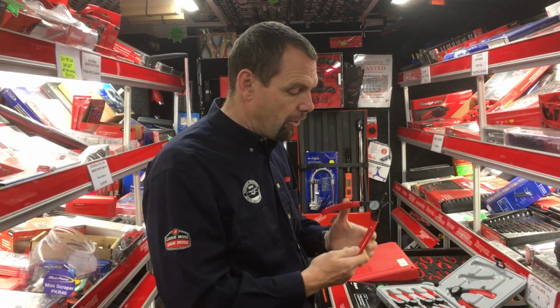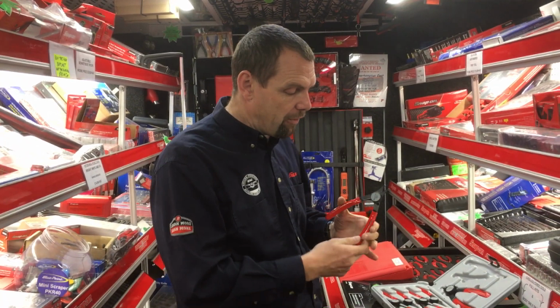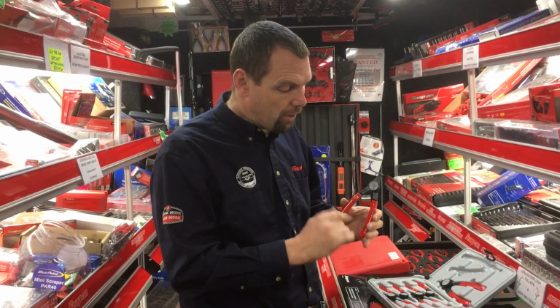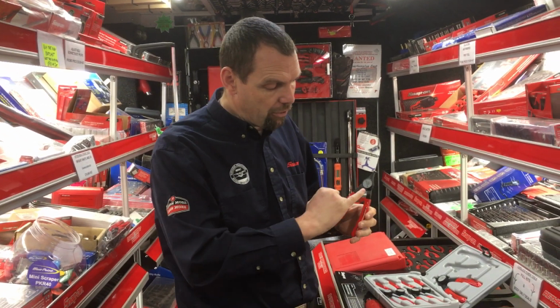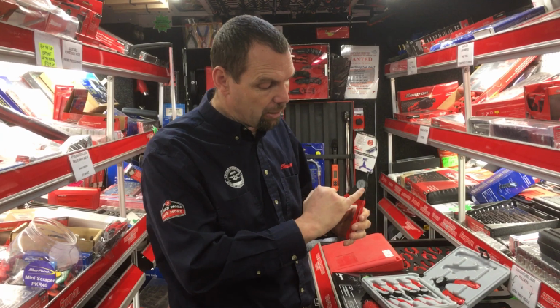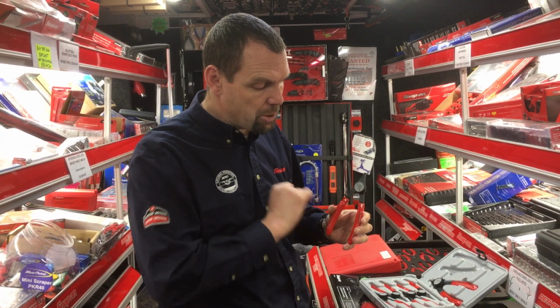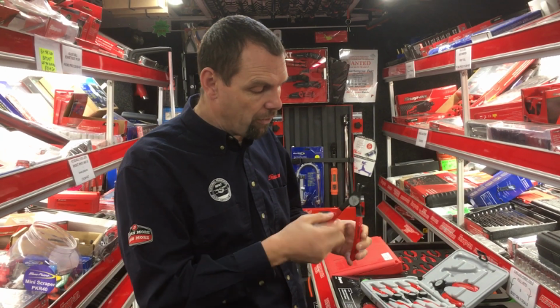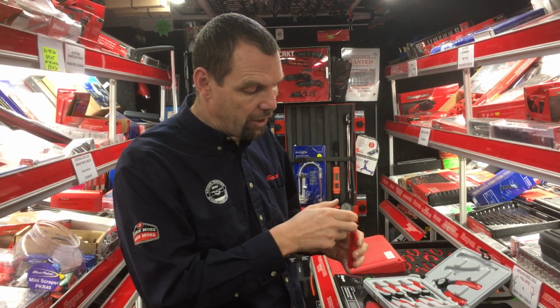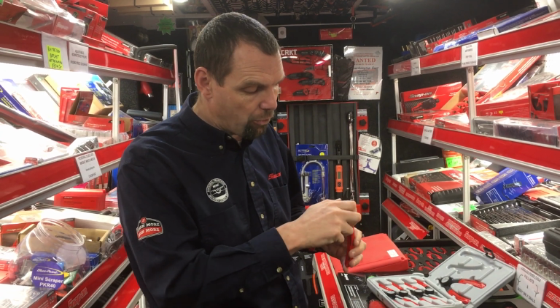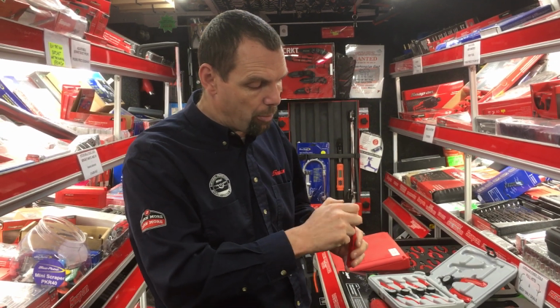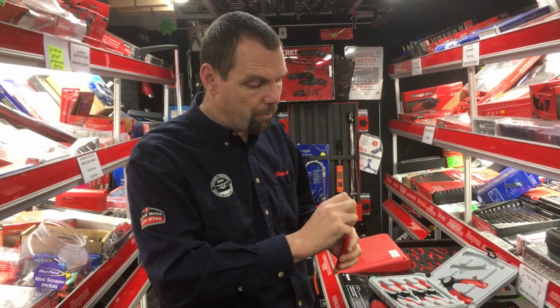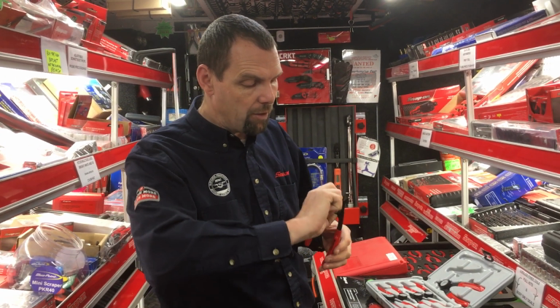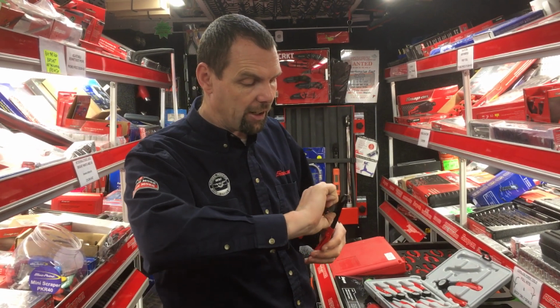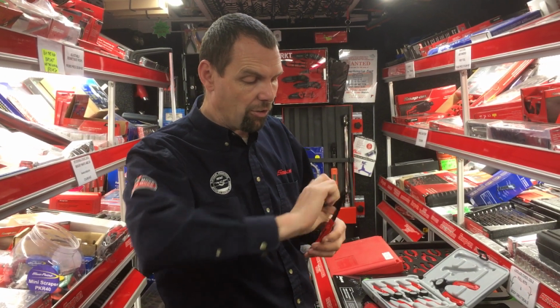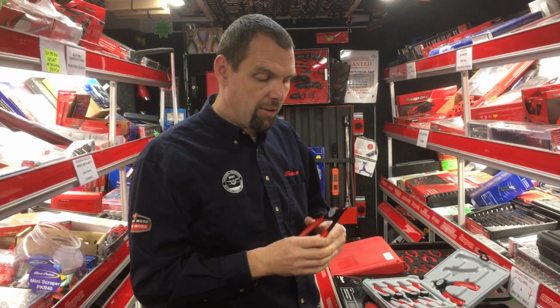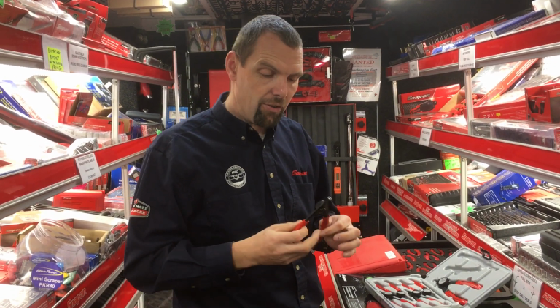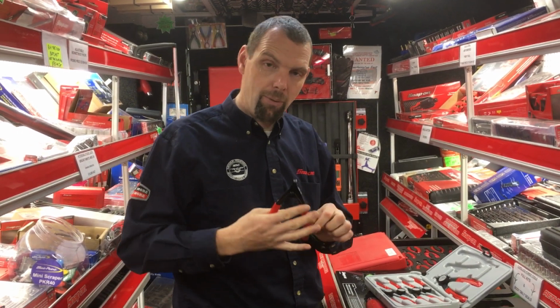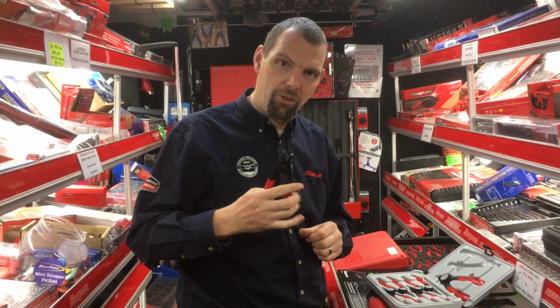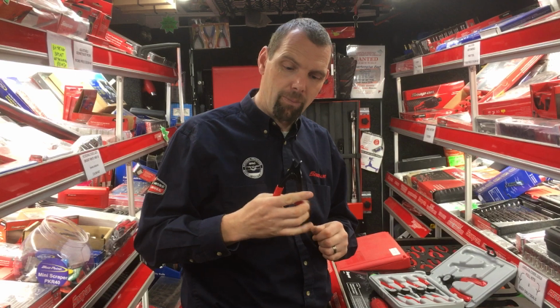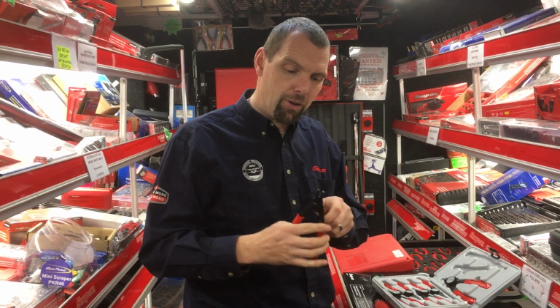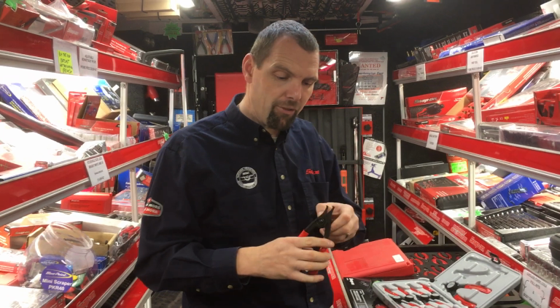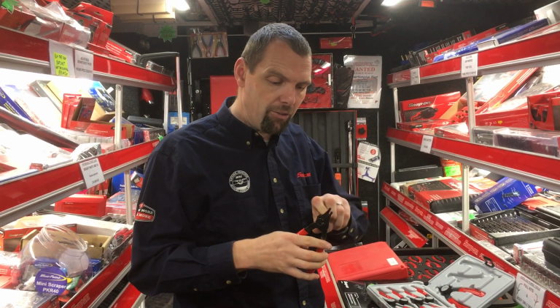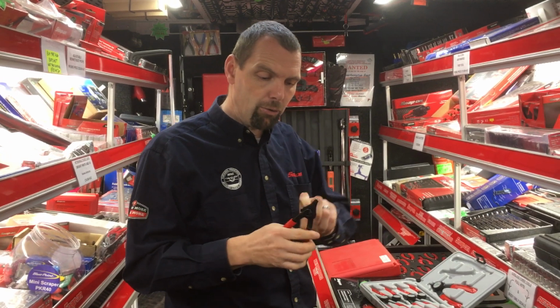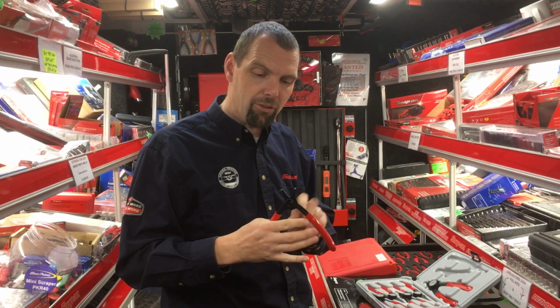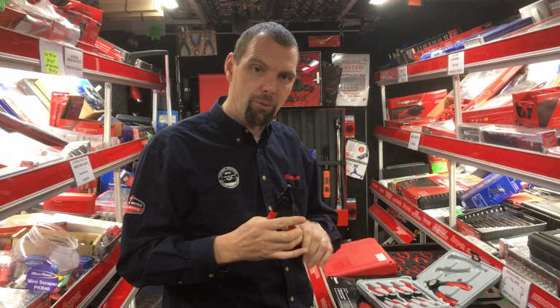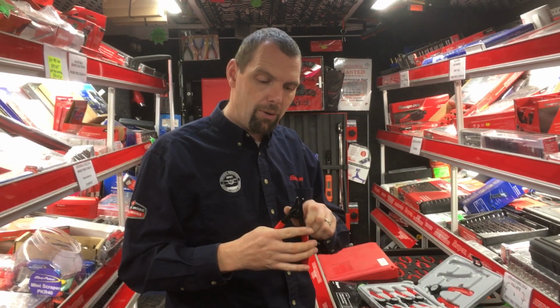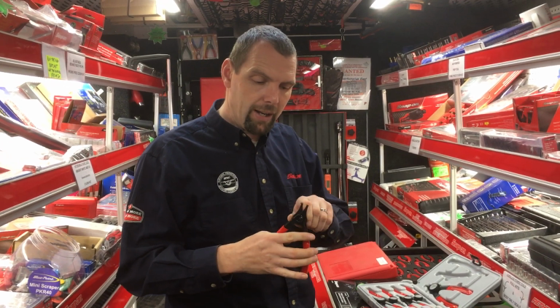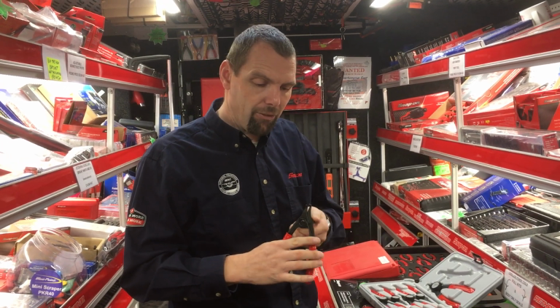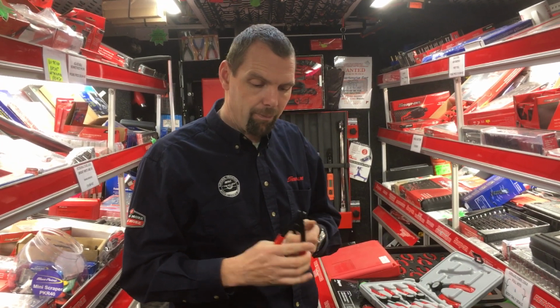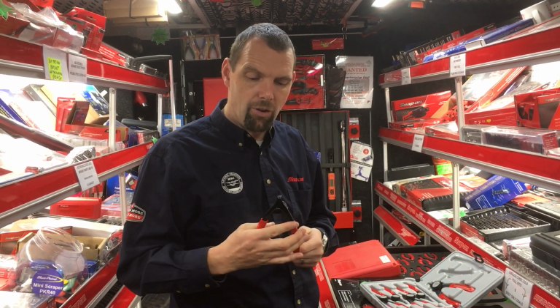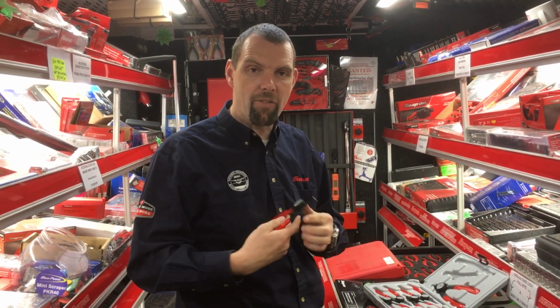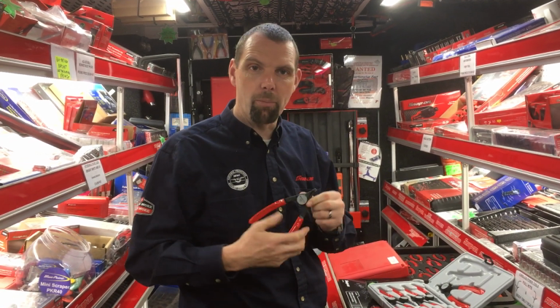The way these work is there's a little pressure button on the side — squeeze the button, flick it across, and you're now internal. So you can flick from internal to external in a glance. Very, very simple.